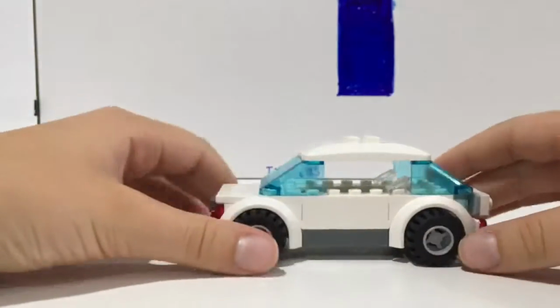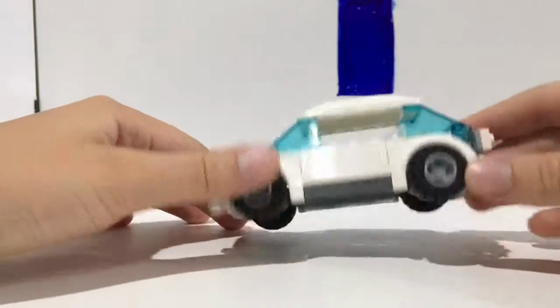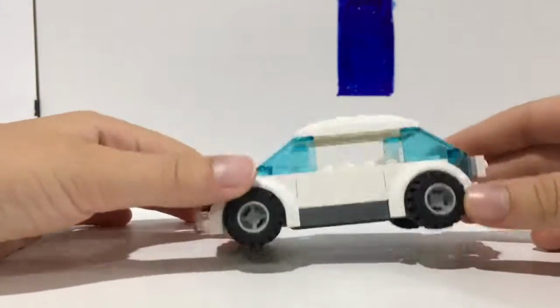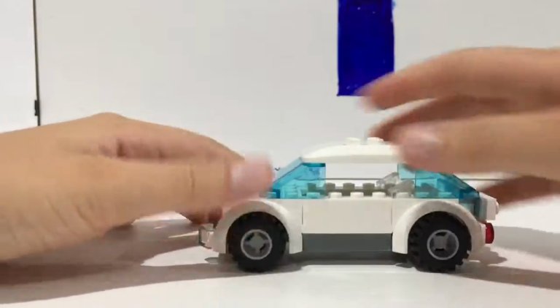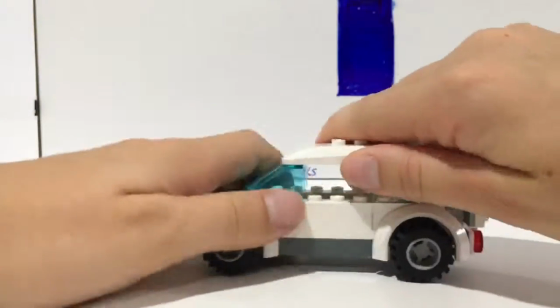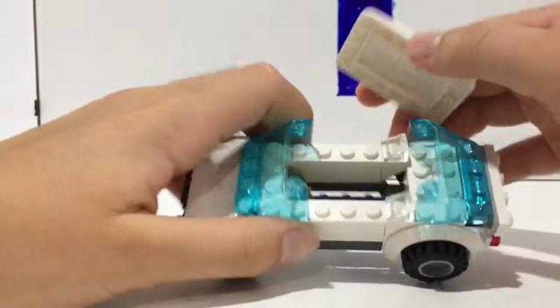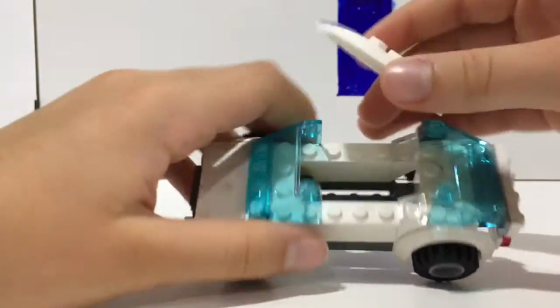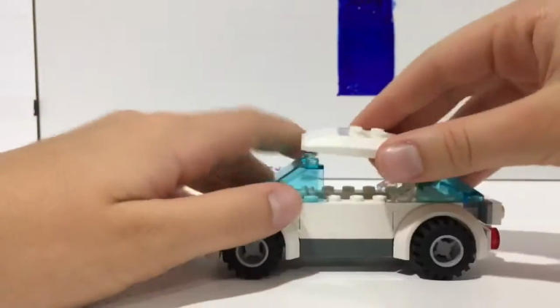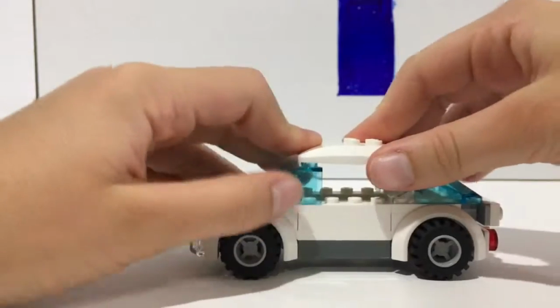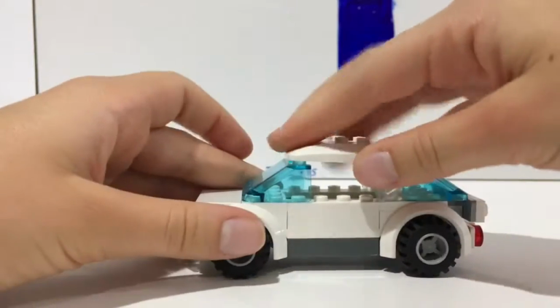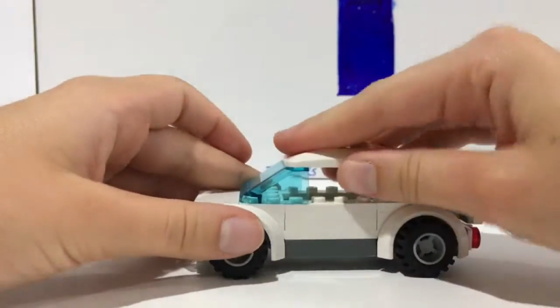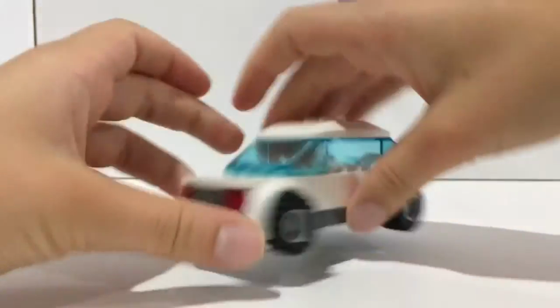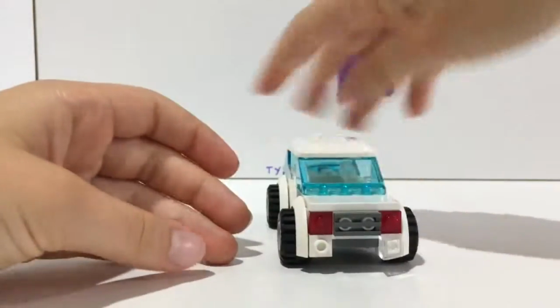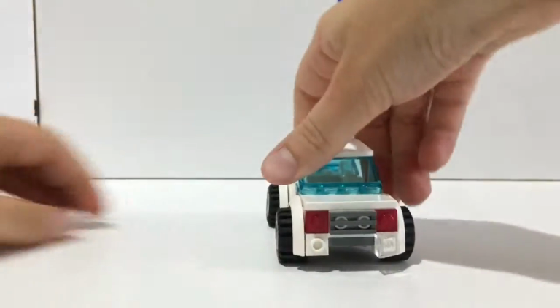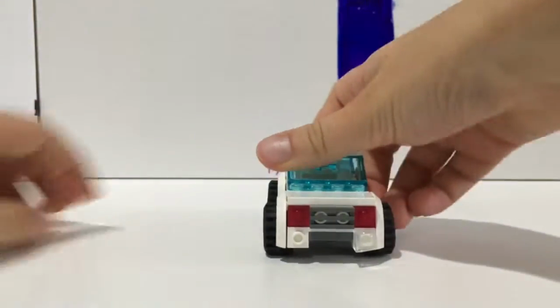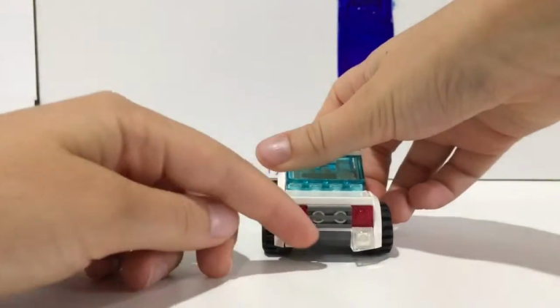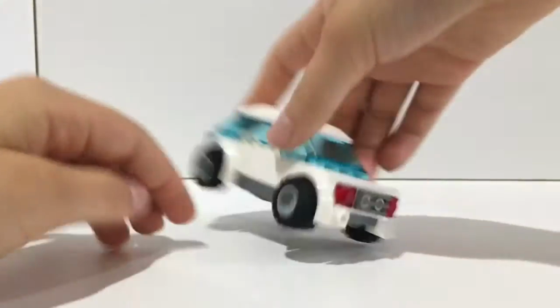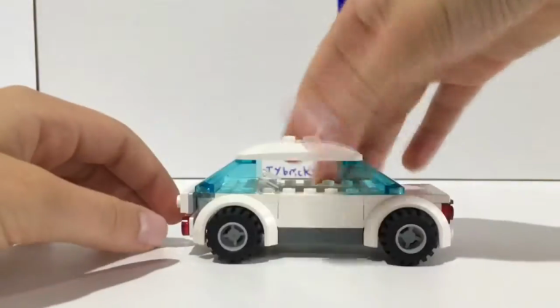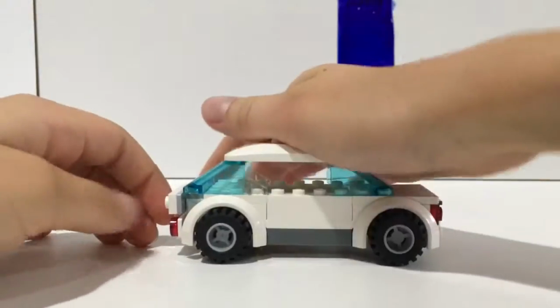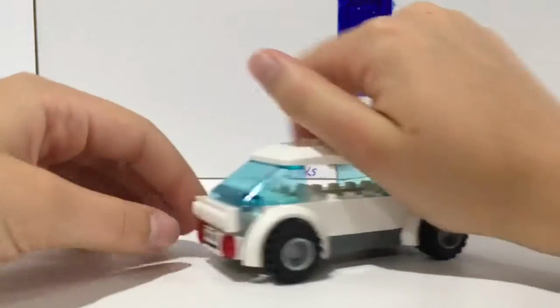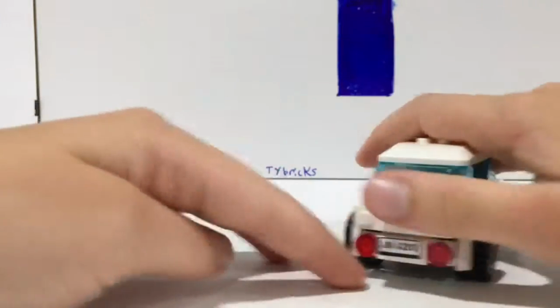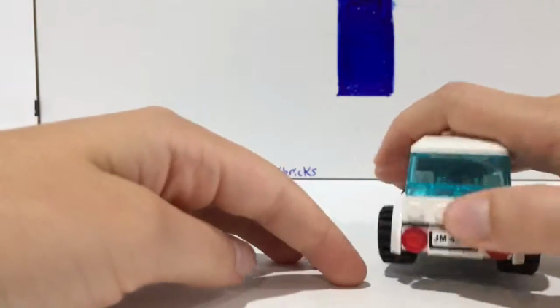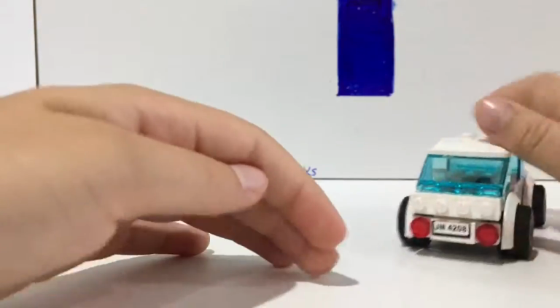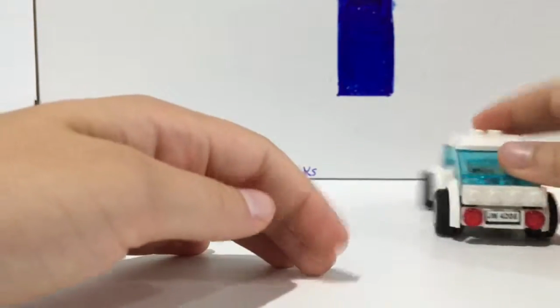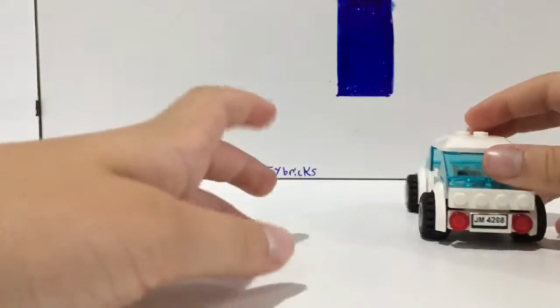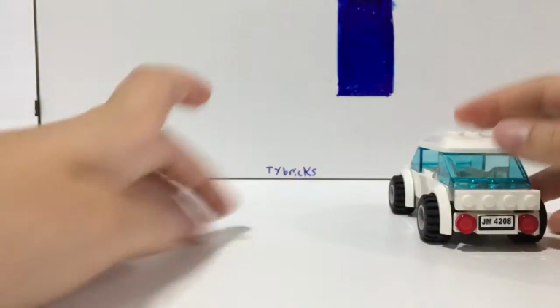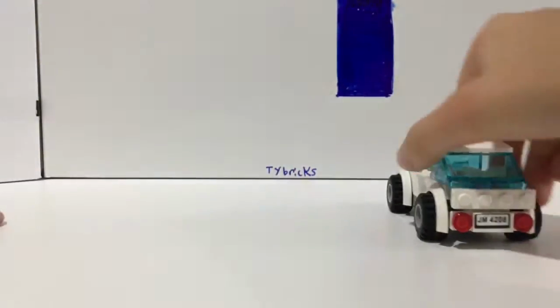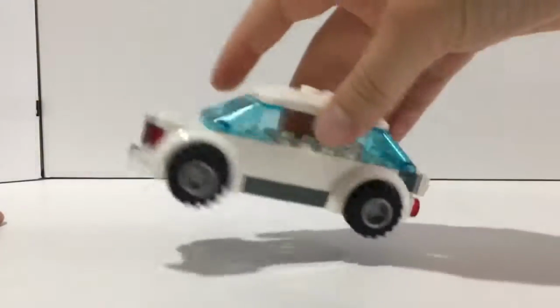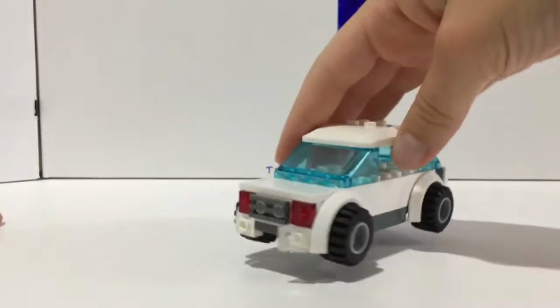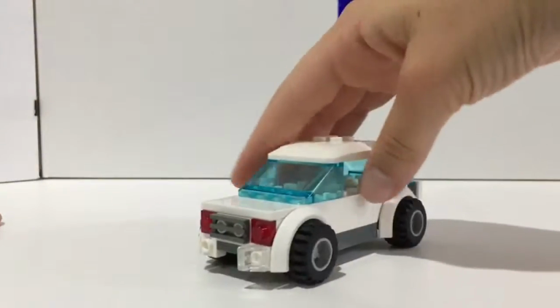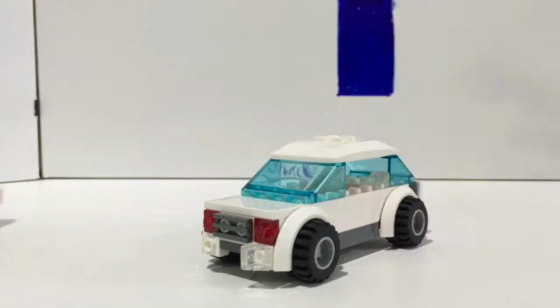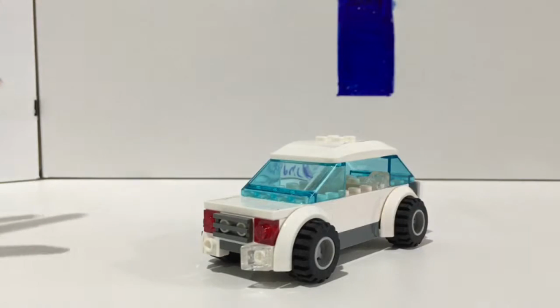This next vehicle is a custom MOC because I wanted a car with a roof. It looks pretty decent for a custom build — it gets the basic shape of a car. It kind of looks like a junker but that's okay. It has license plates on the back.